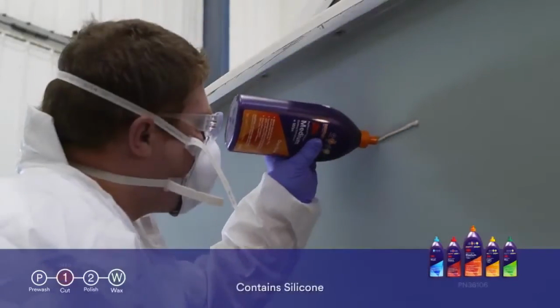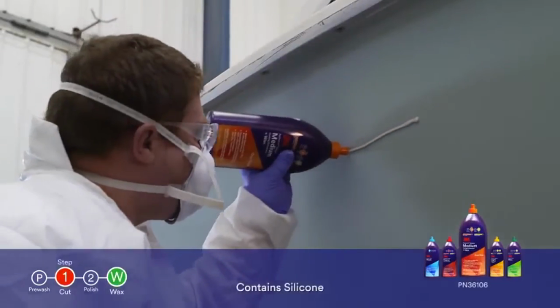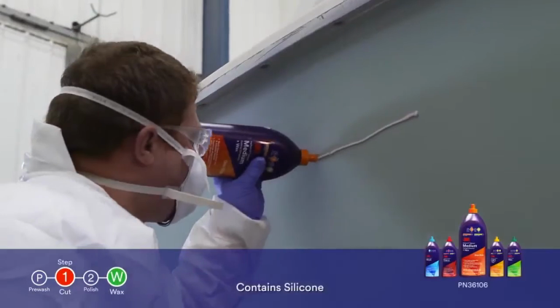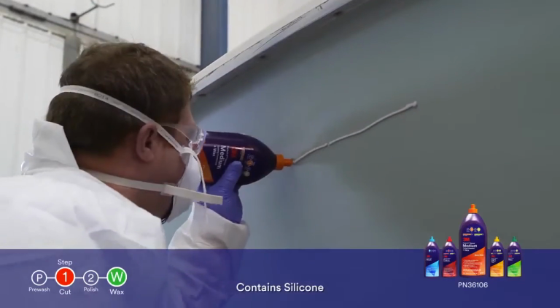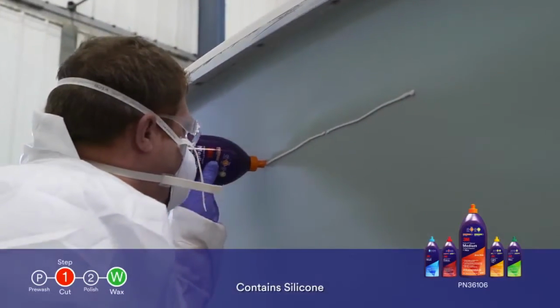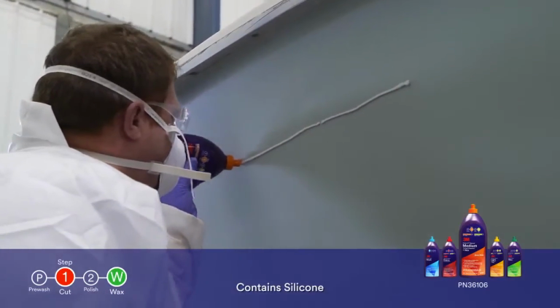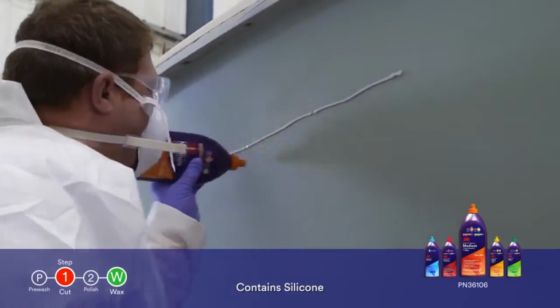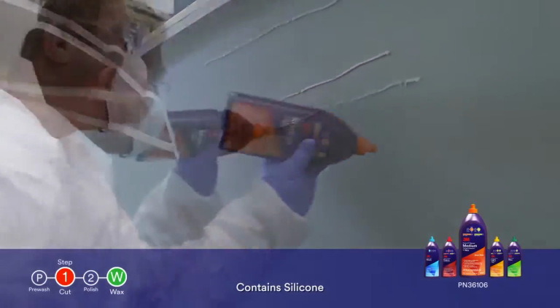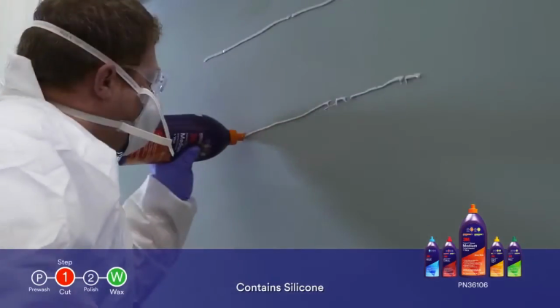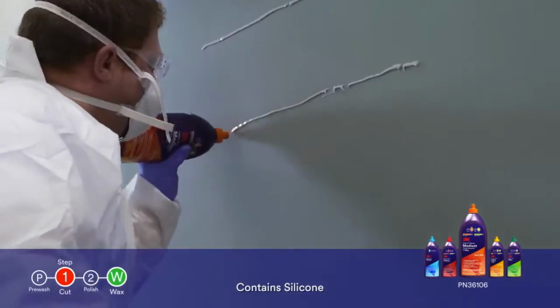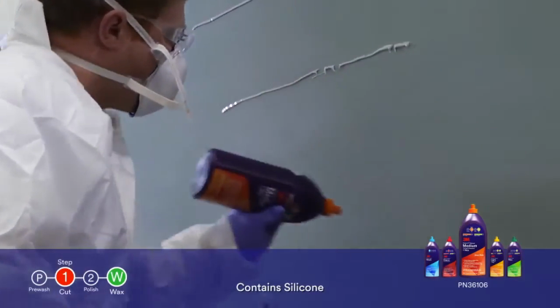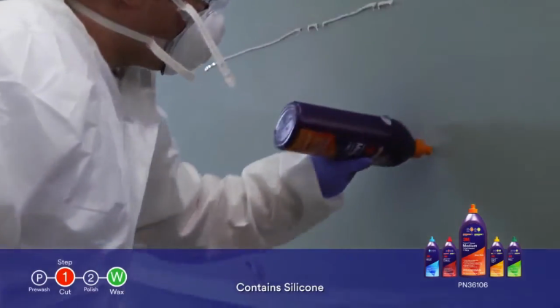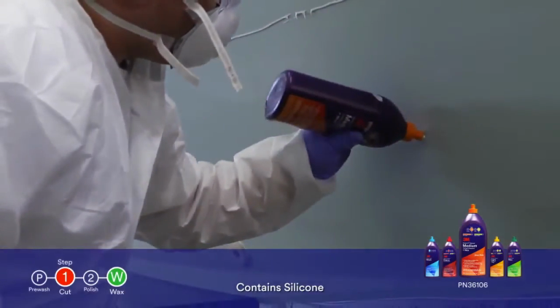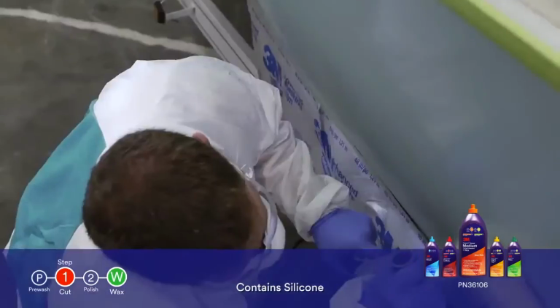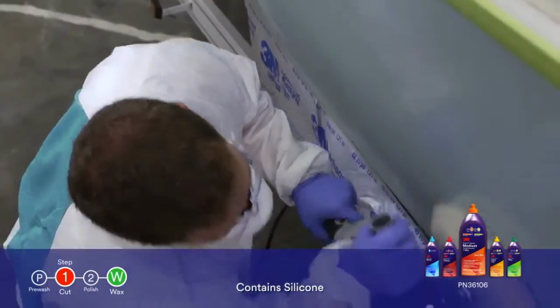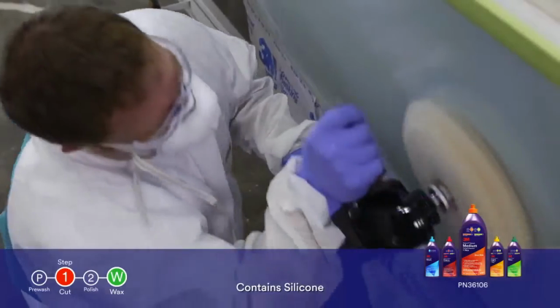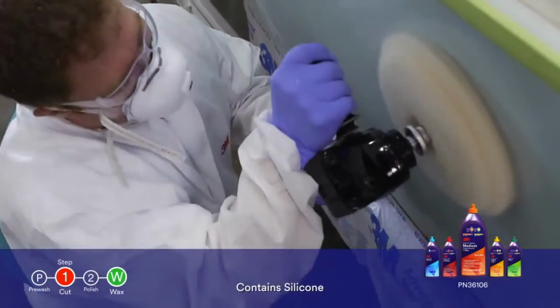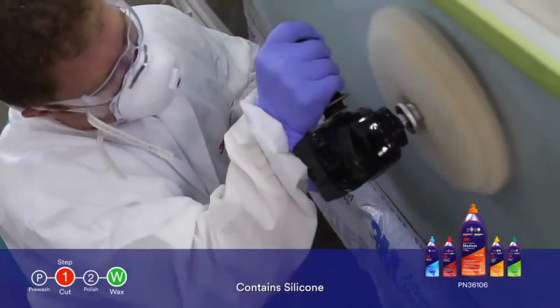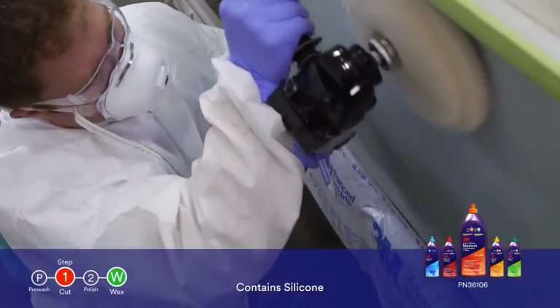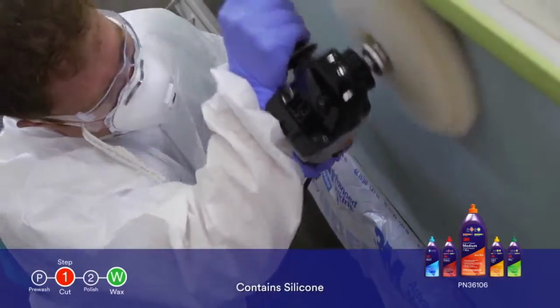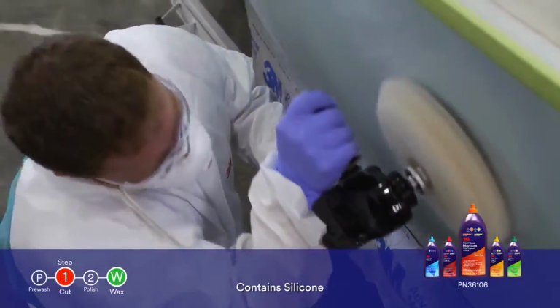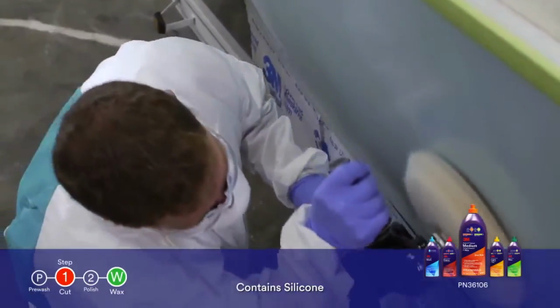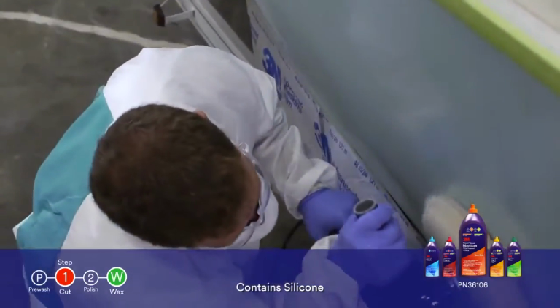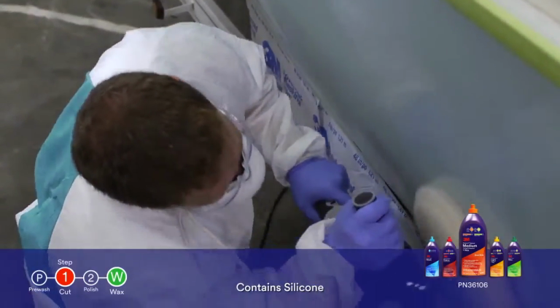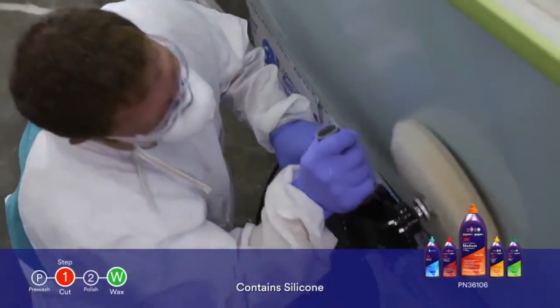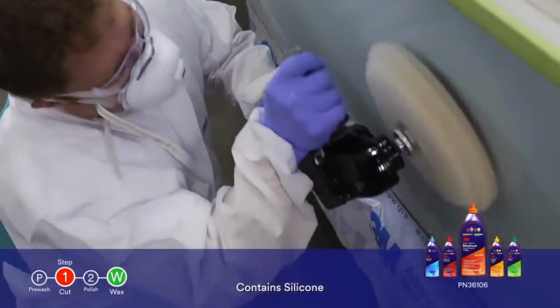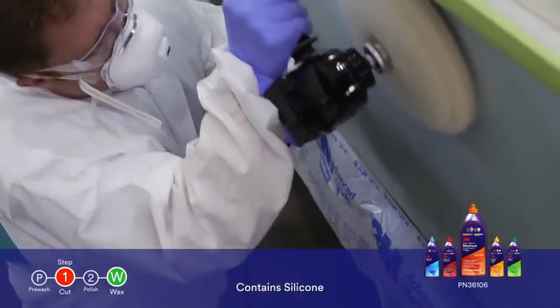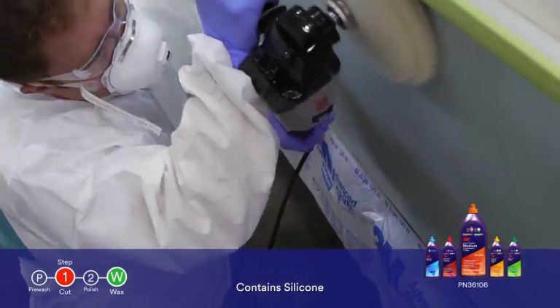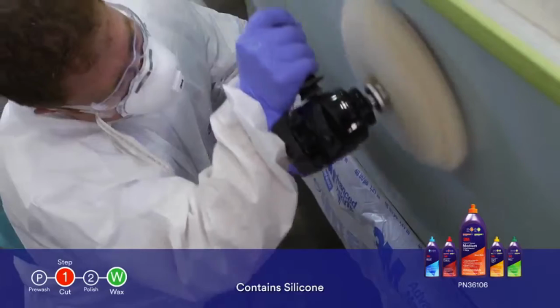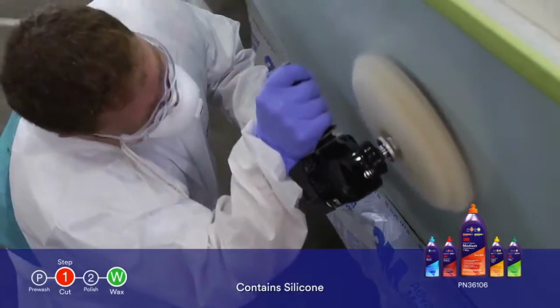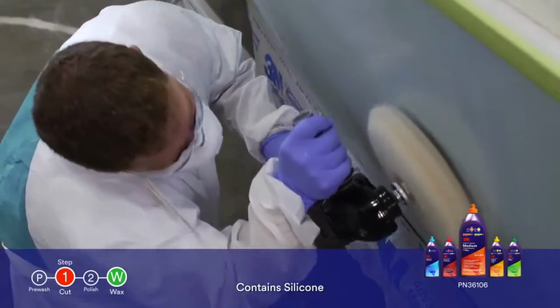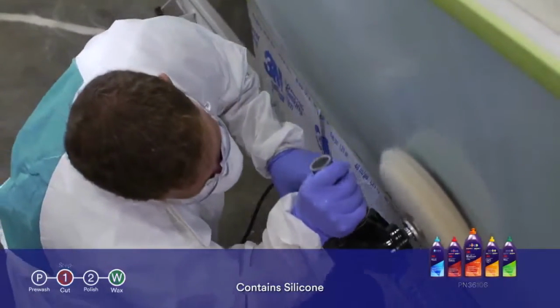3M Perfectit Medium Cutting Compound plus wax is a one-step solution that will quickly remove major oxidation and P1000 grit scratches while leaving behind a durable wax finish.